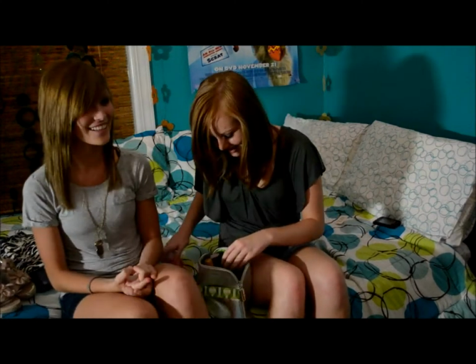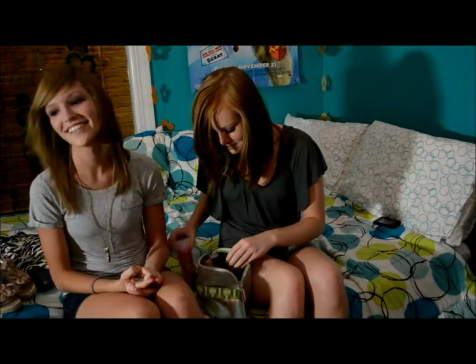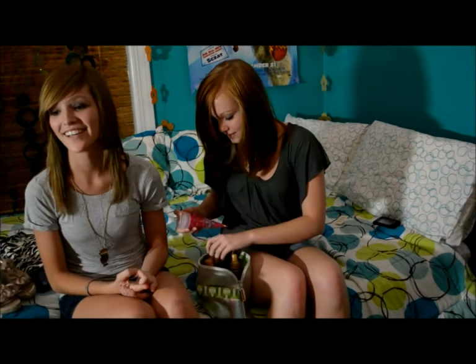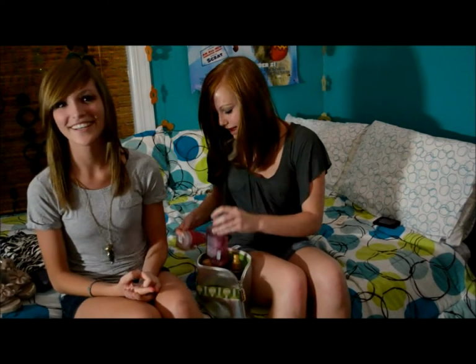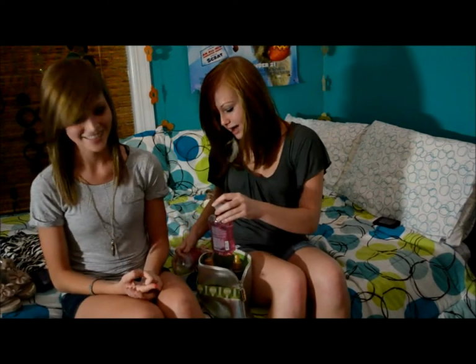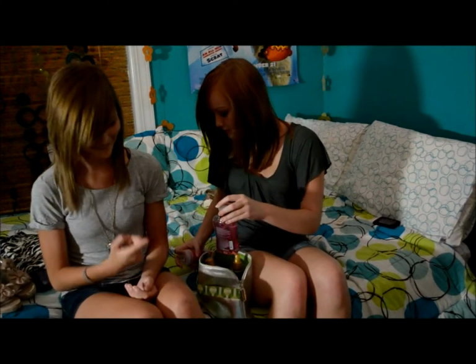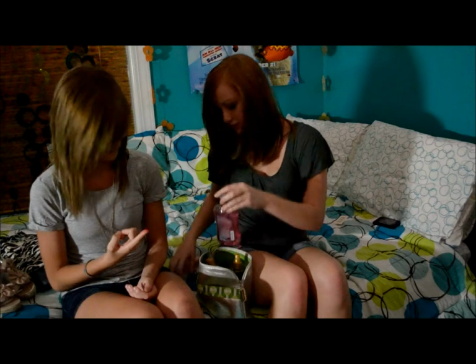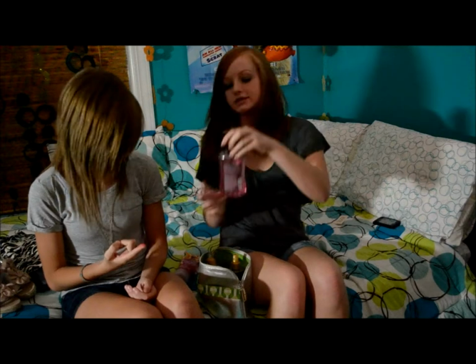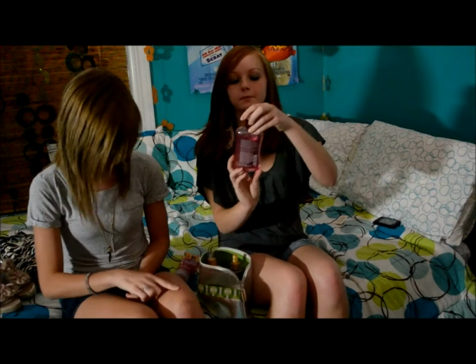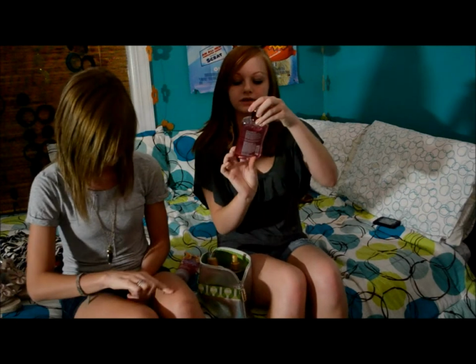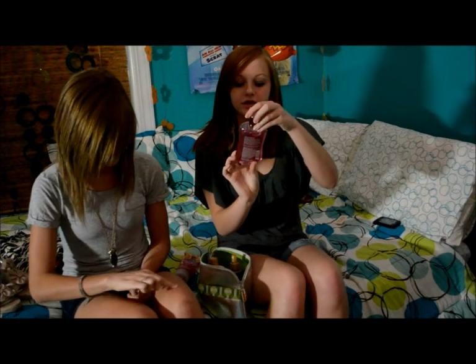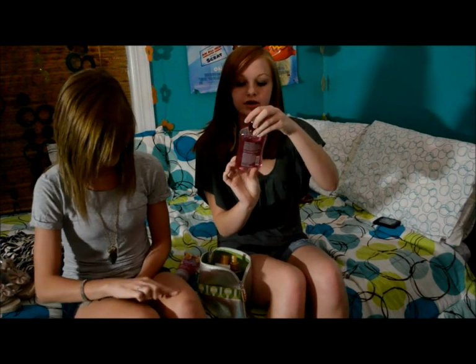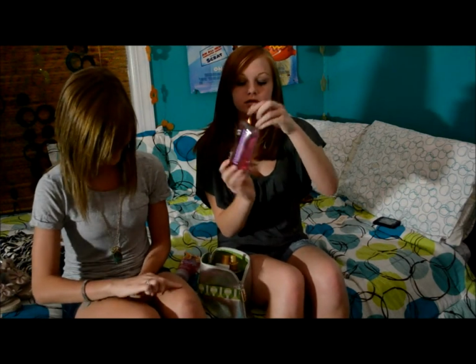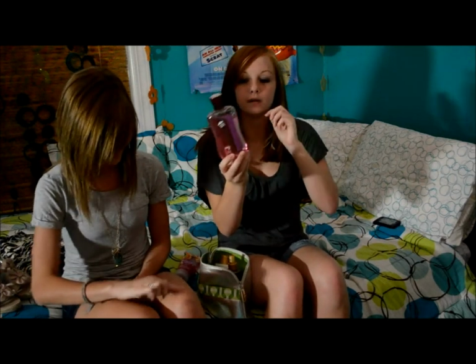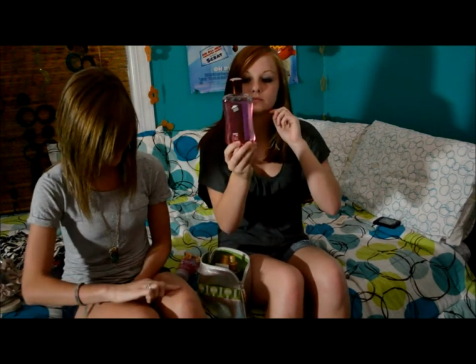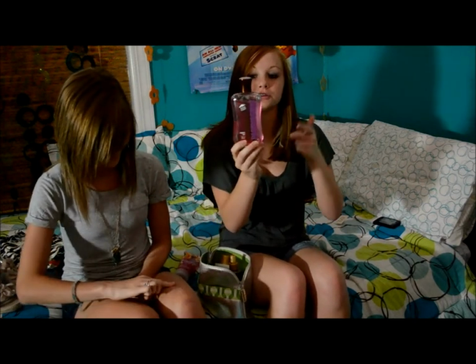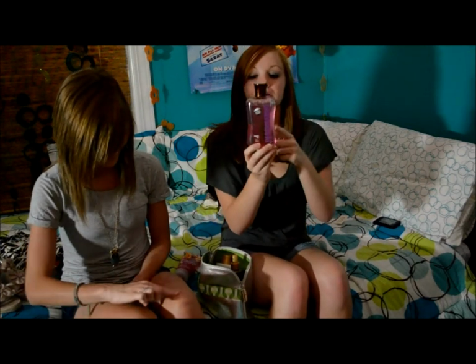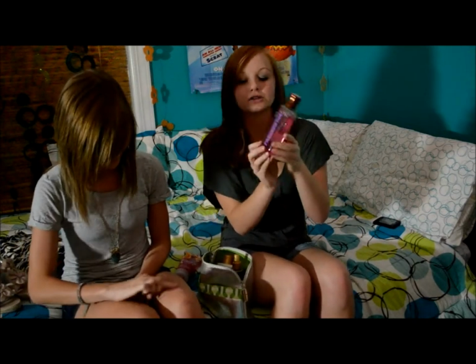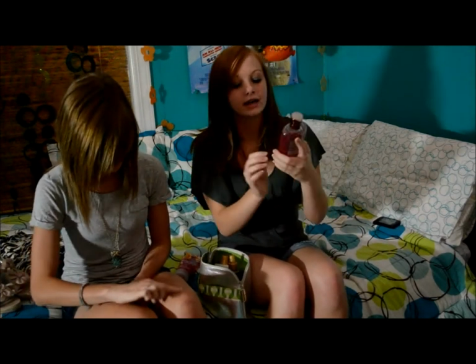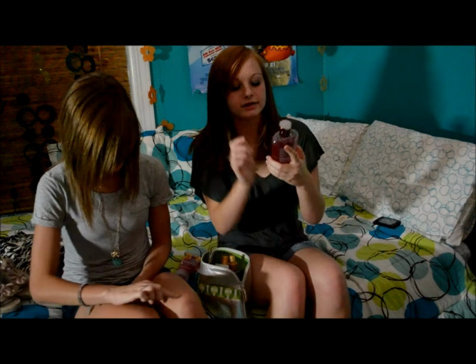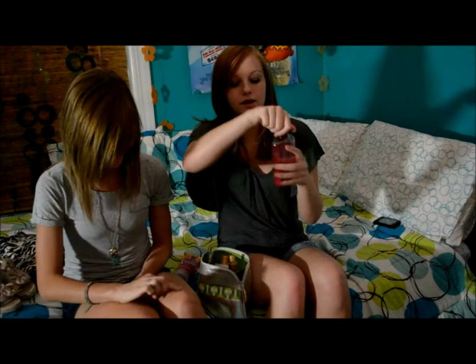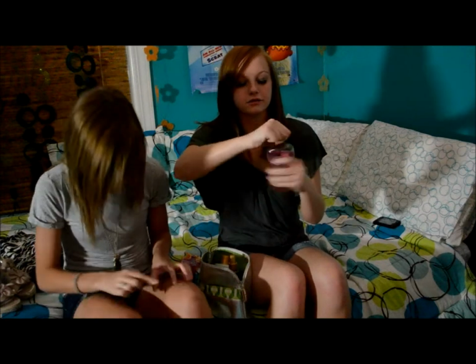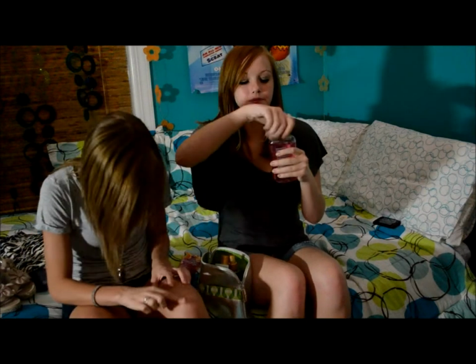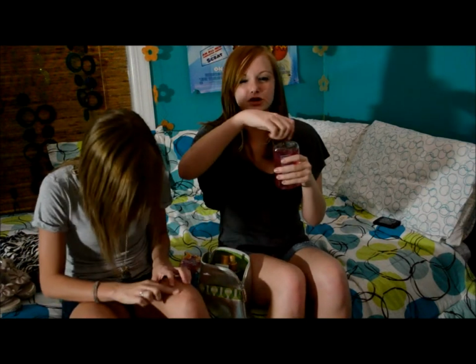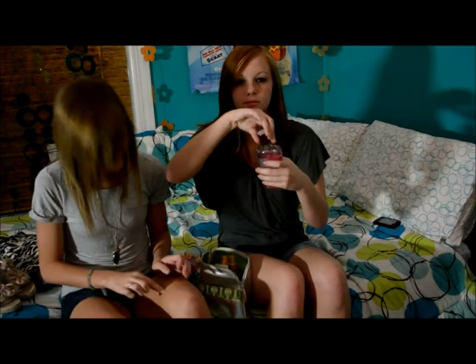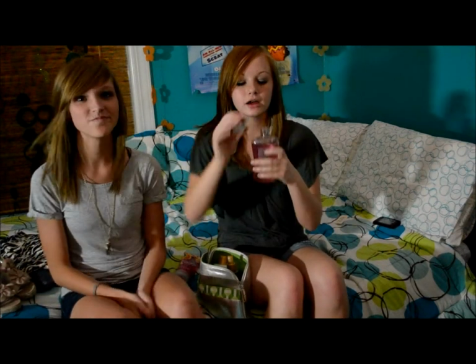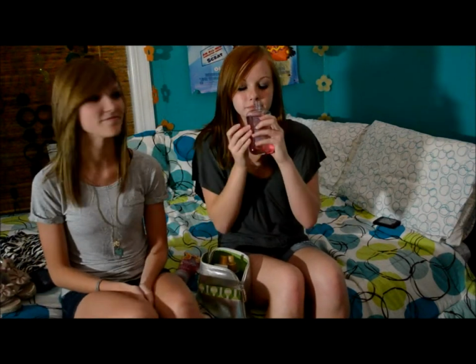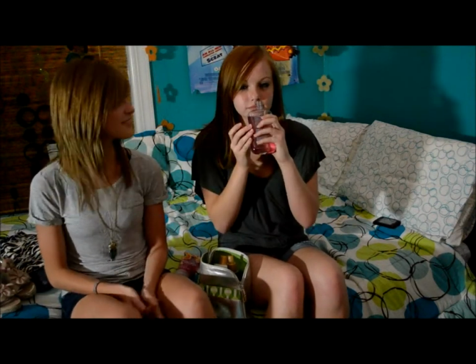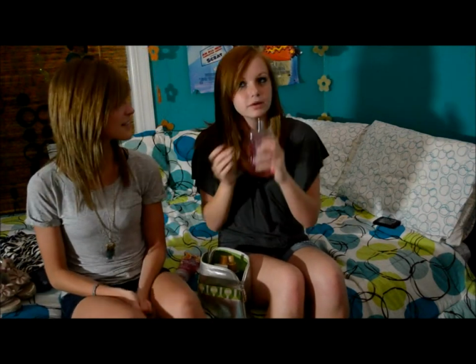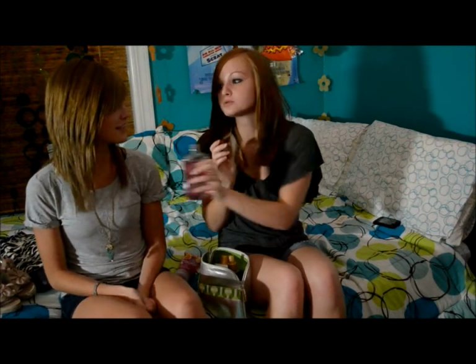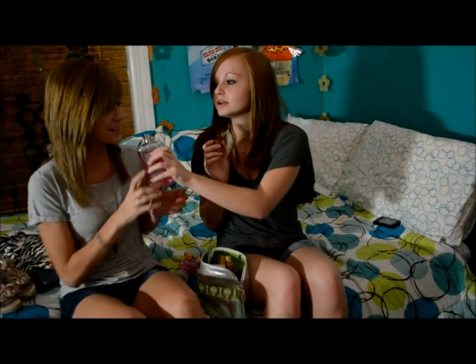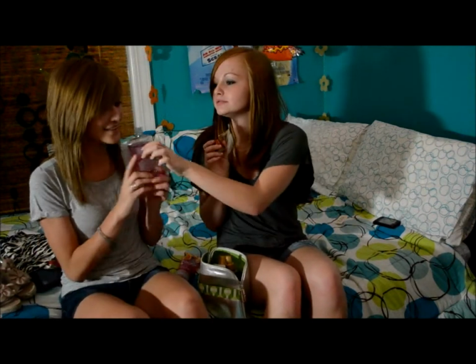I also got this — it's the Signature Collection, the Signature Coconut actually — coconut passion fruit. It's just regular body wash but it smells really, really good.